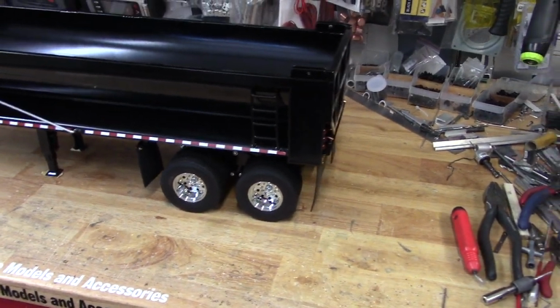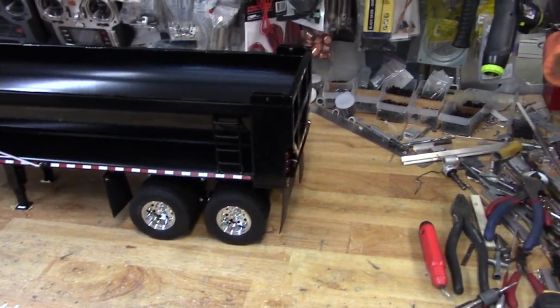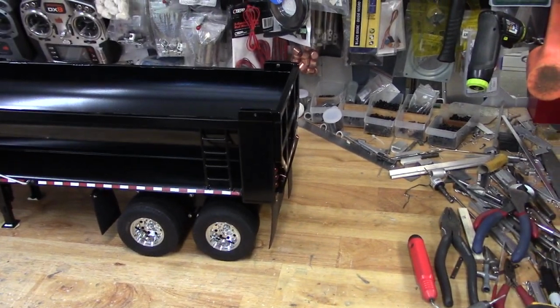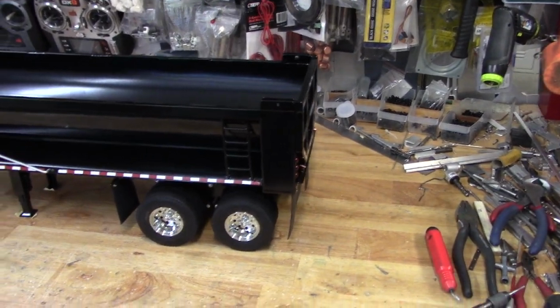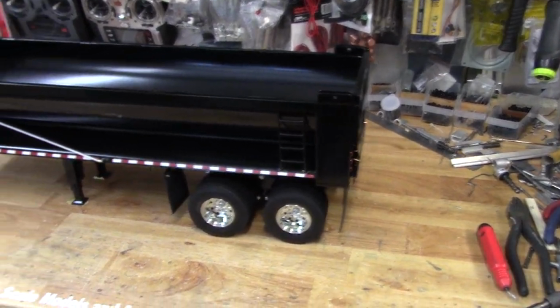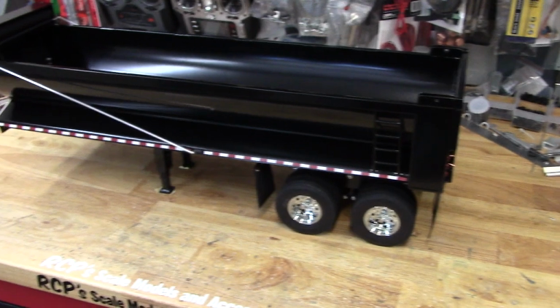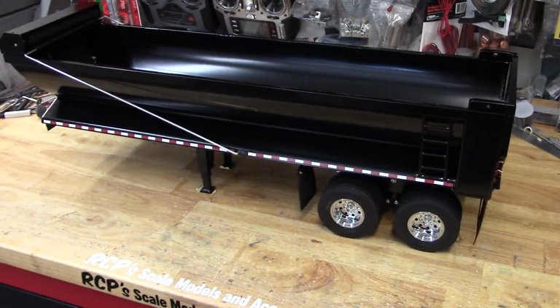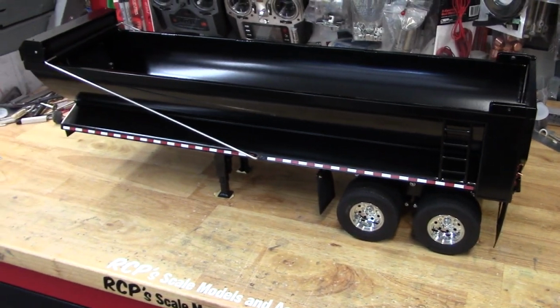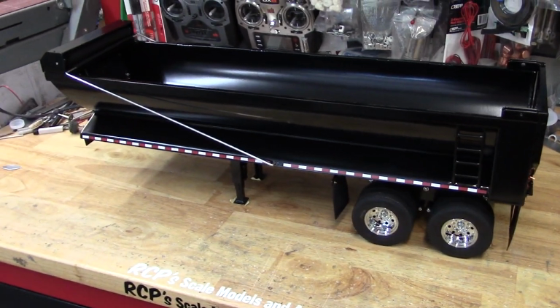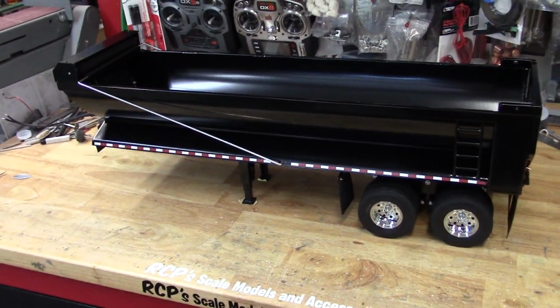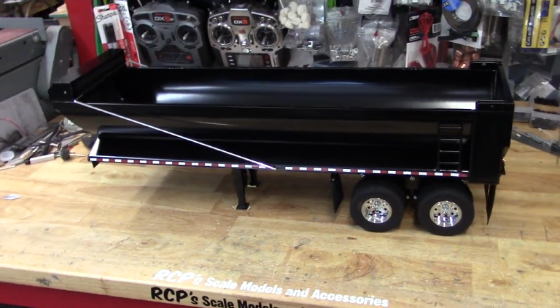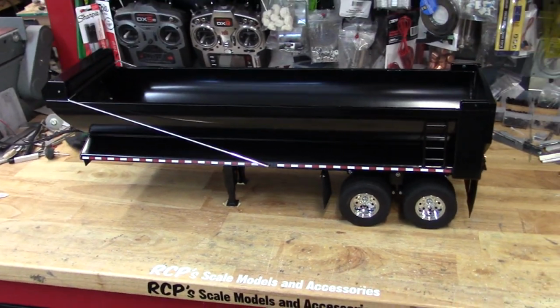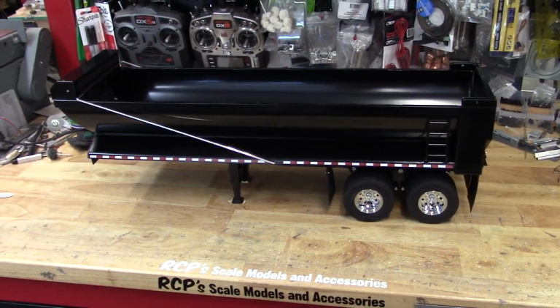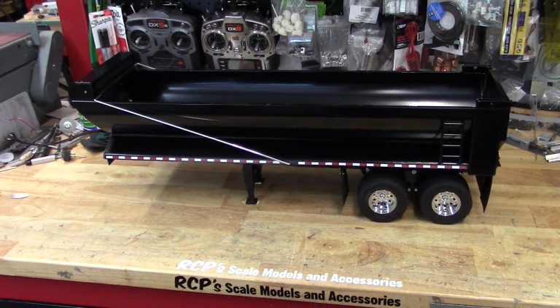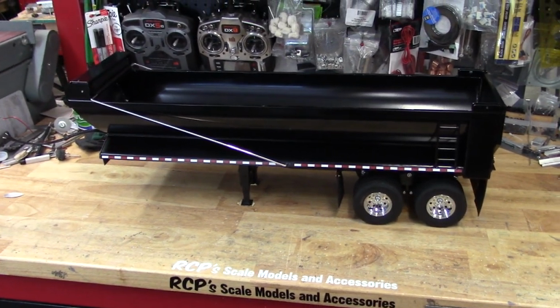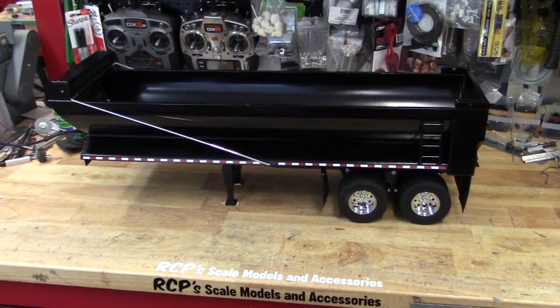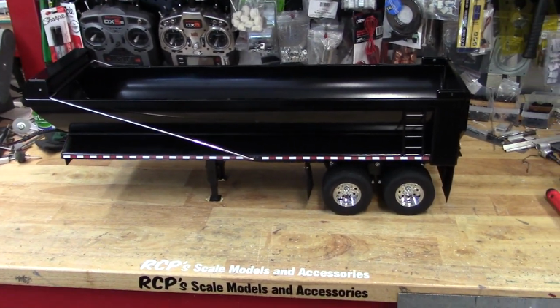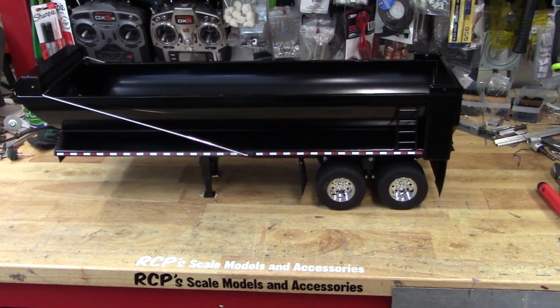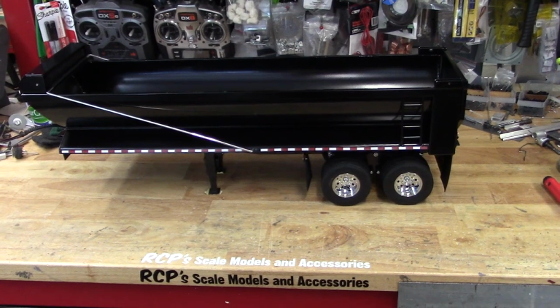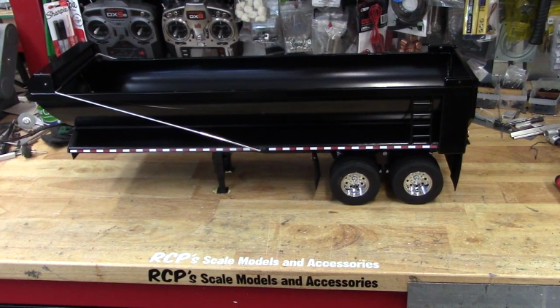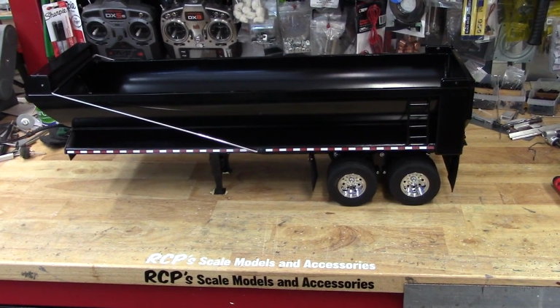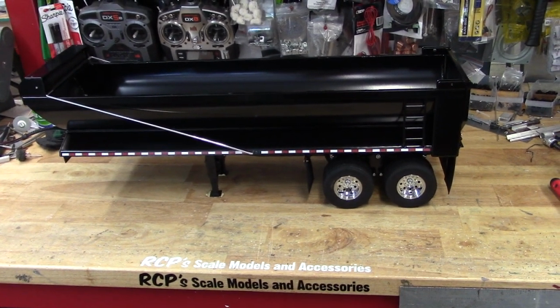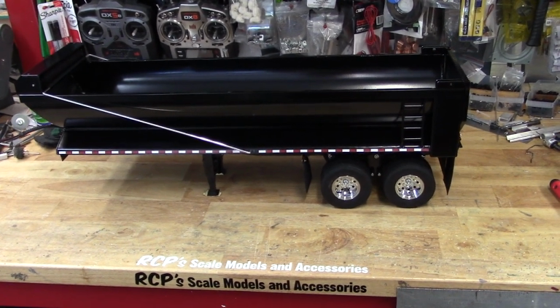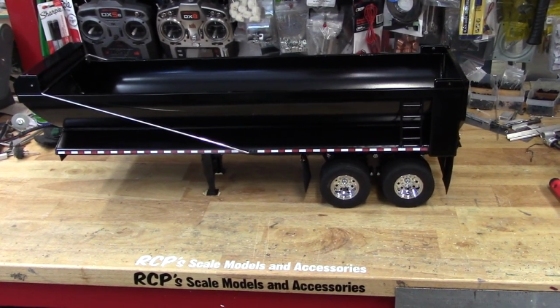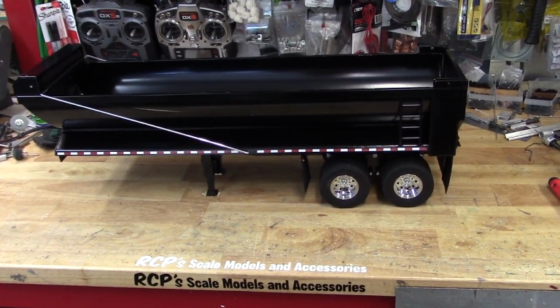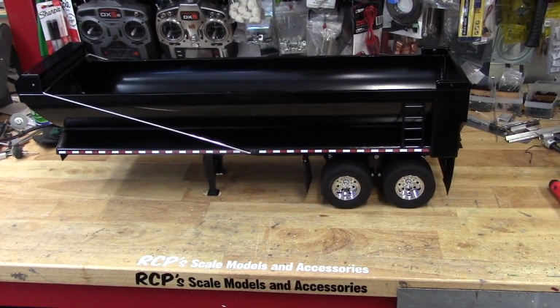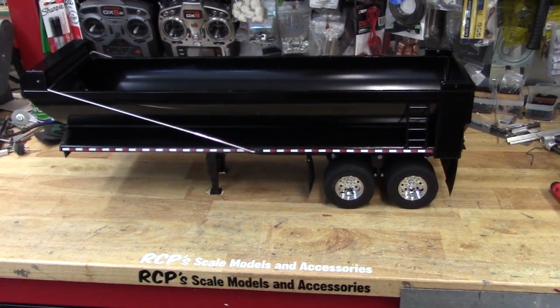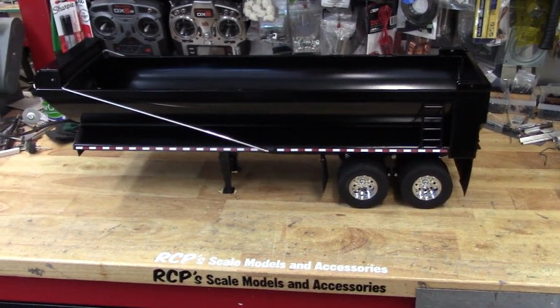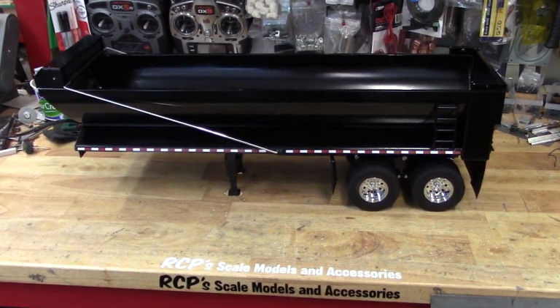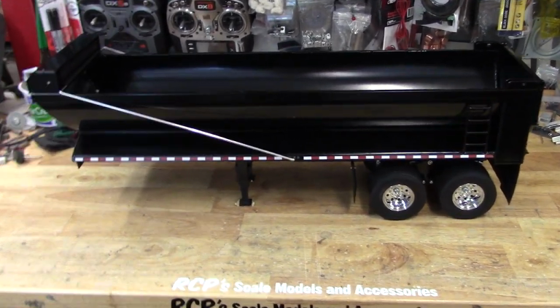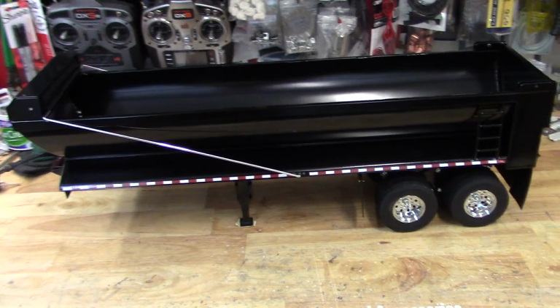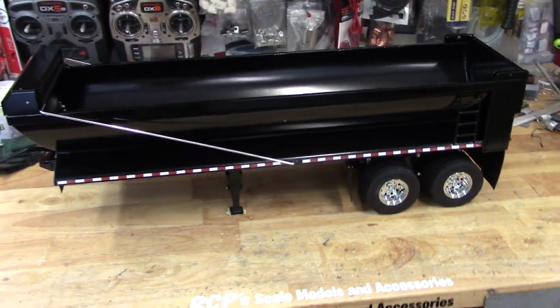Beautiful trailer — powder coating looks awesome, satin black. Looks killer. If you're interested, let me know. I'd like to see it go to a good home. I don't need it here, so let me know. Thanks for watching.